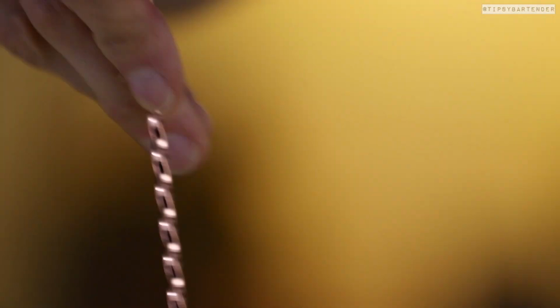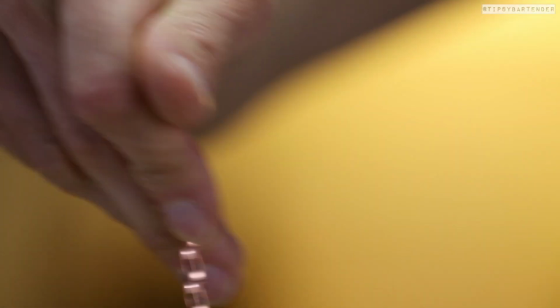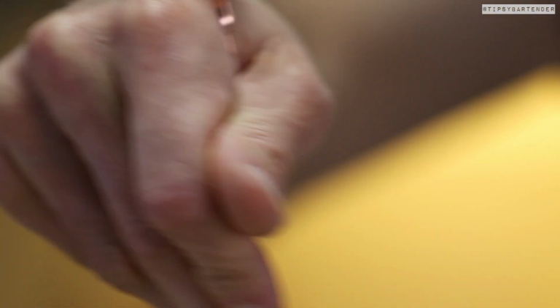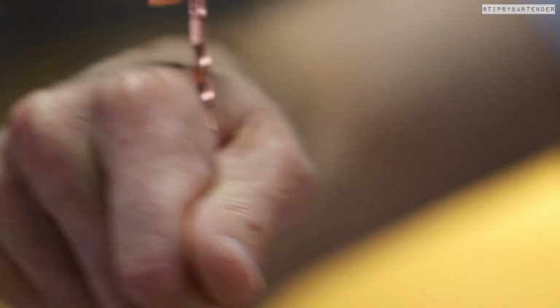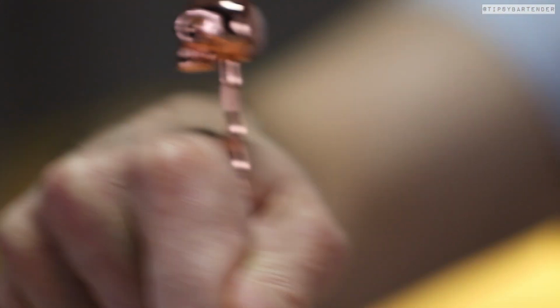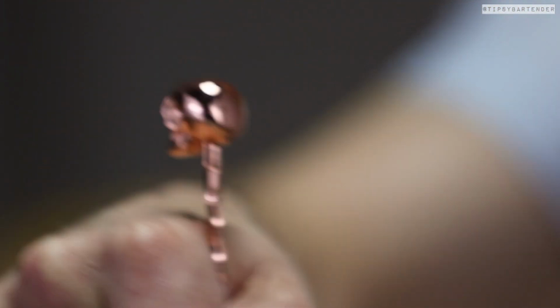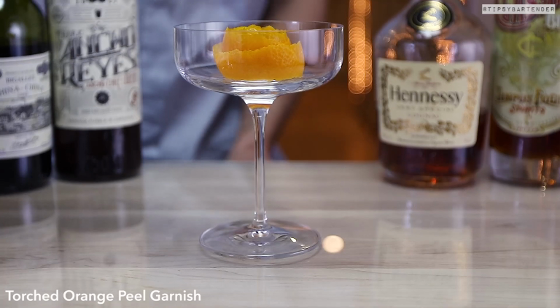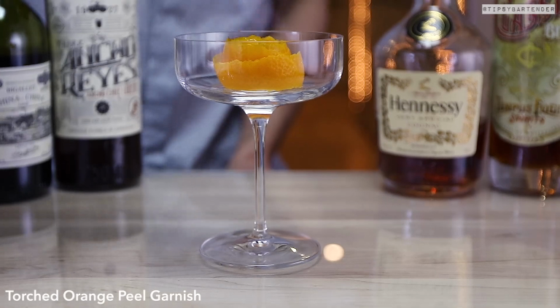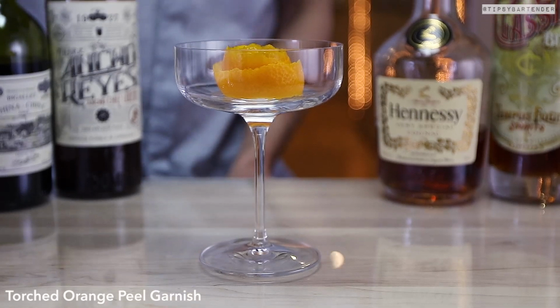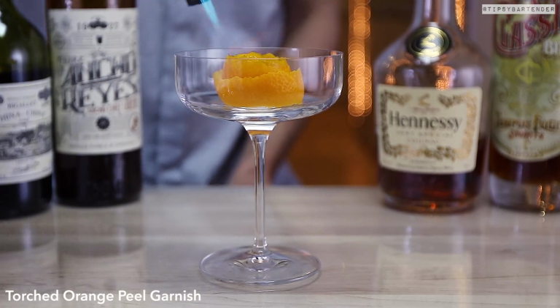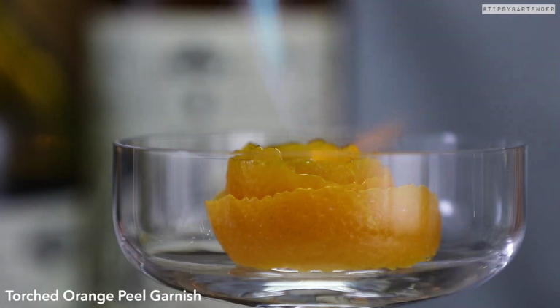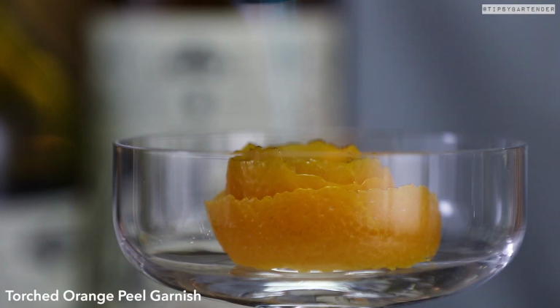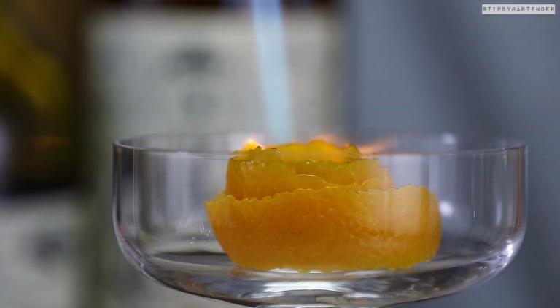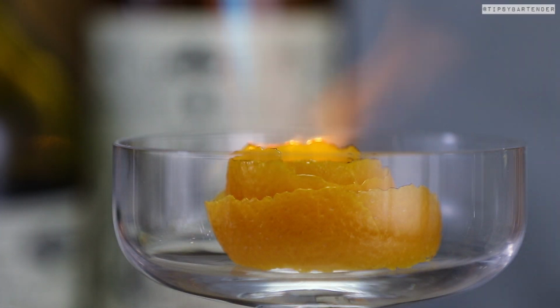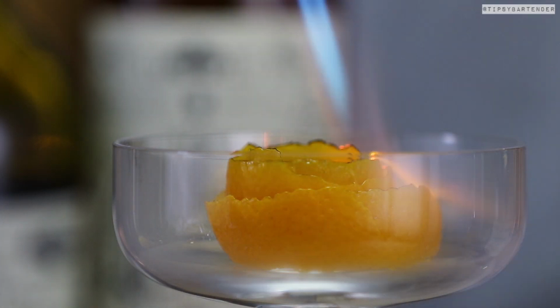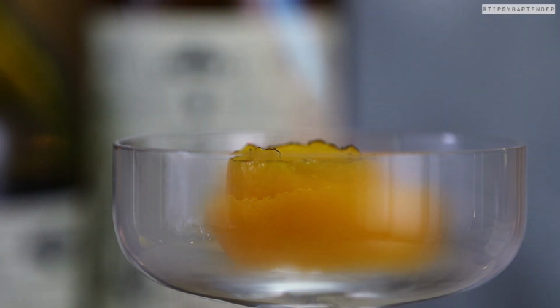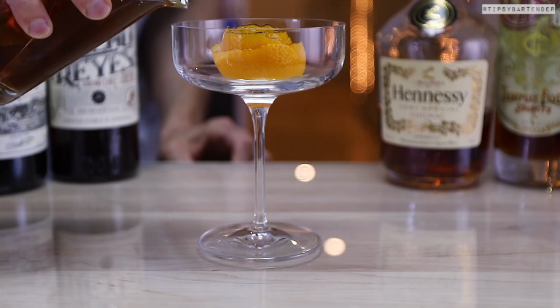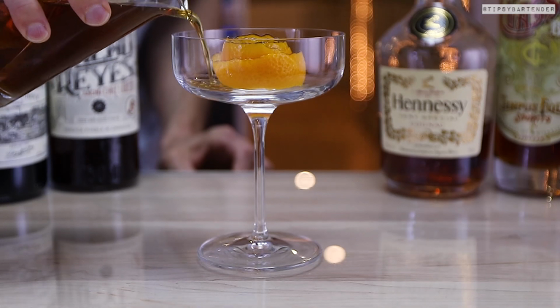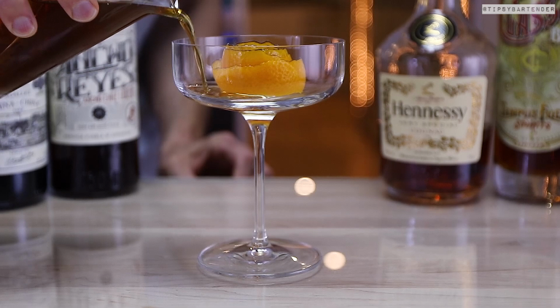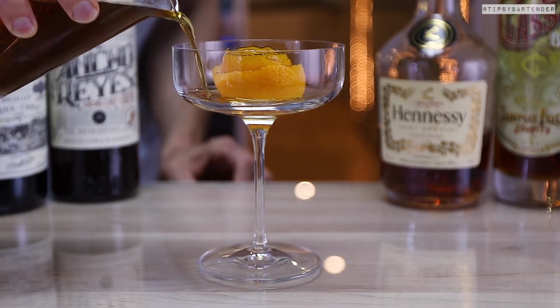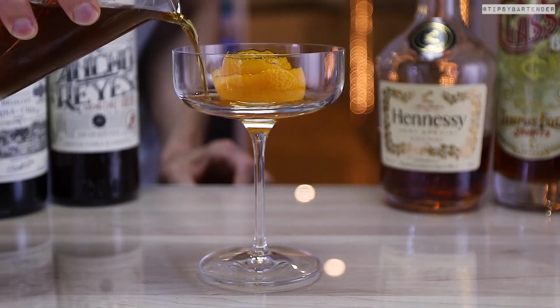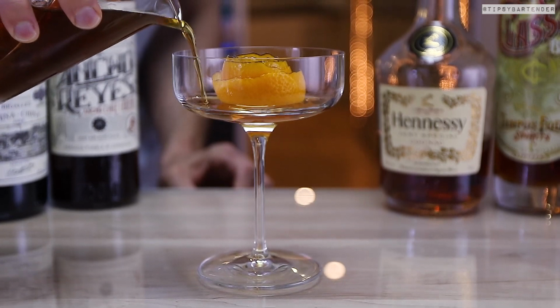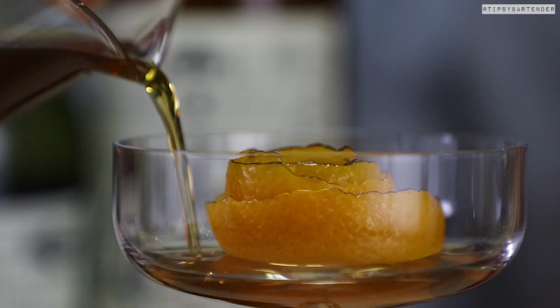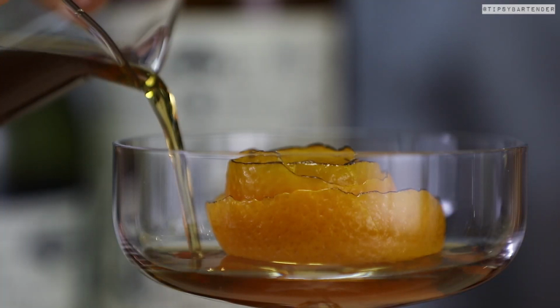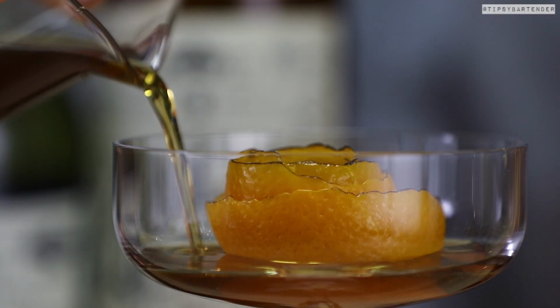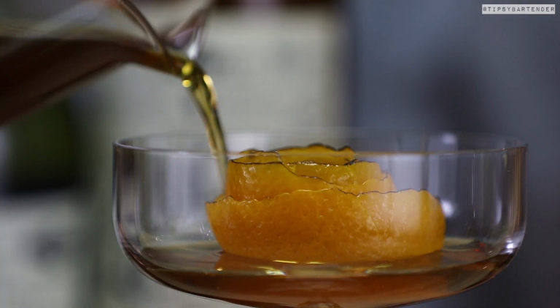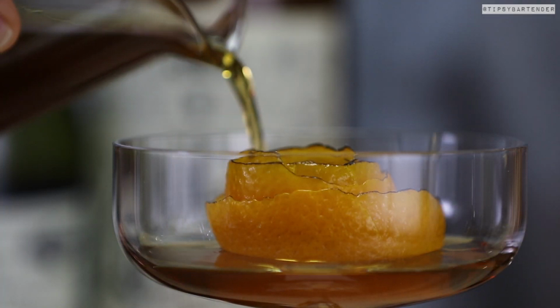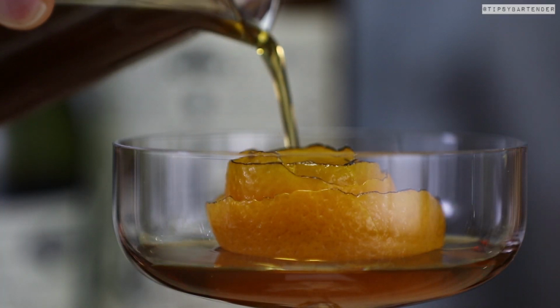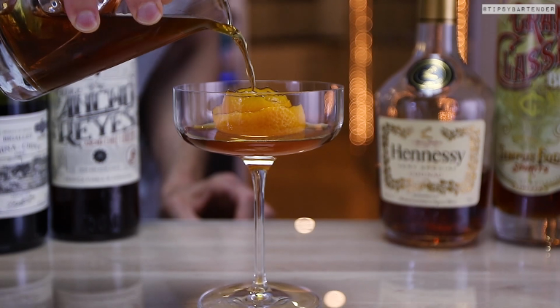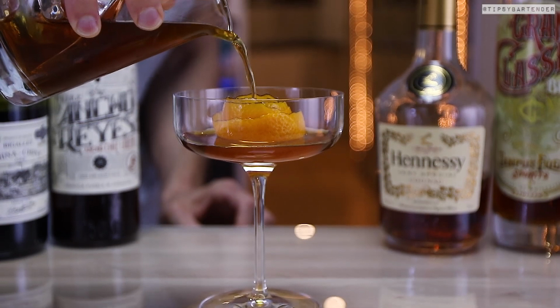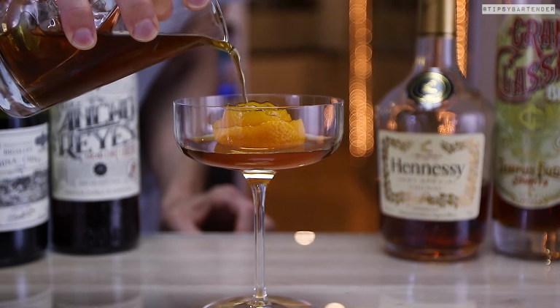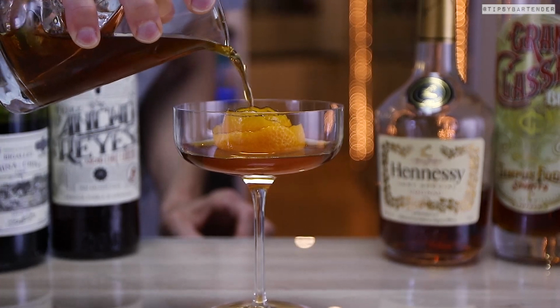Now let's go back to our oranges and hit that with a blow torch. Look at that — flame that up. Release those aromas. This drink, you want to try it because it's so damn delicious. That is sexy as hell.